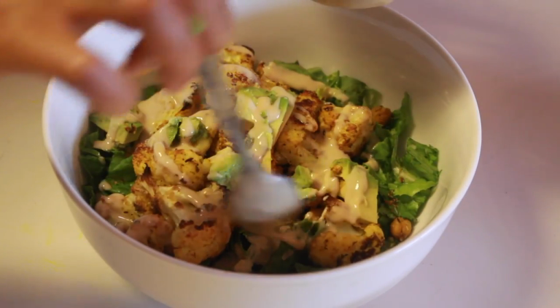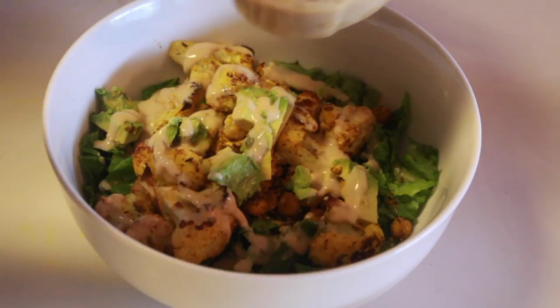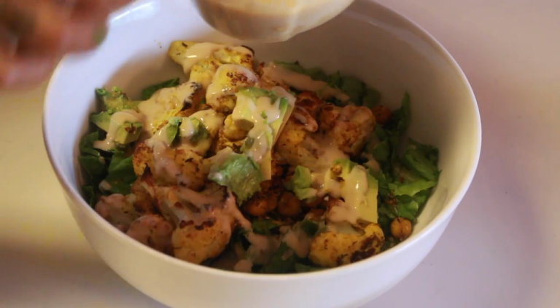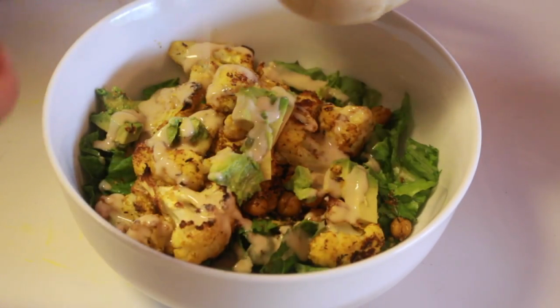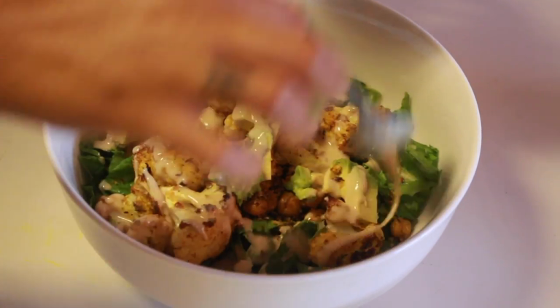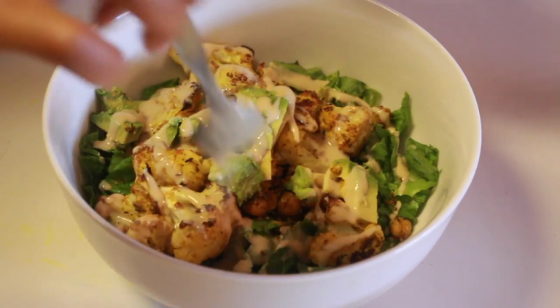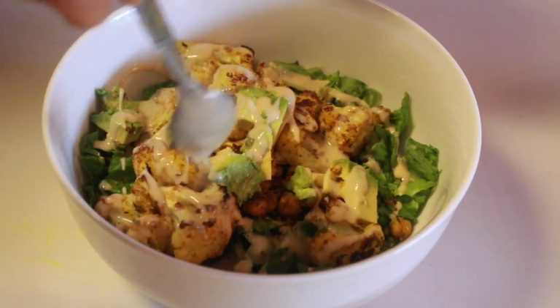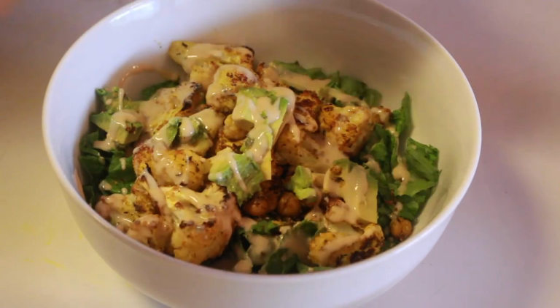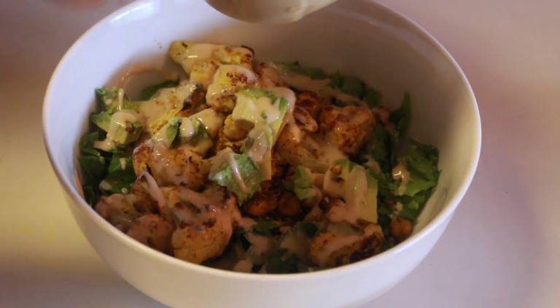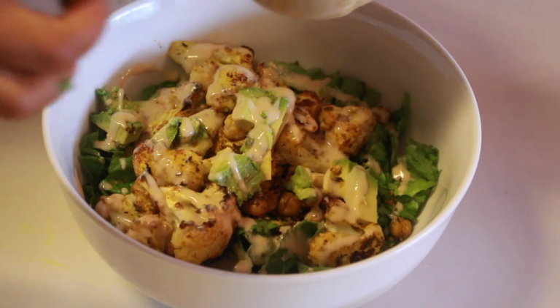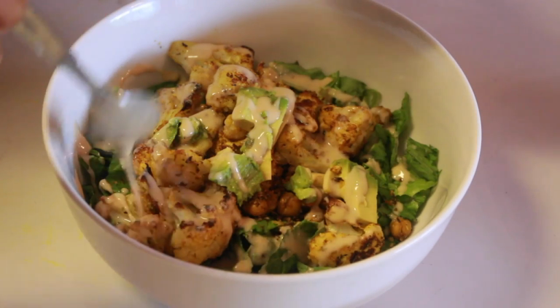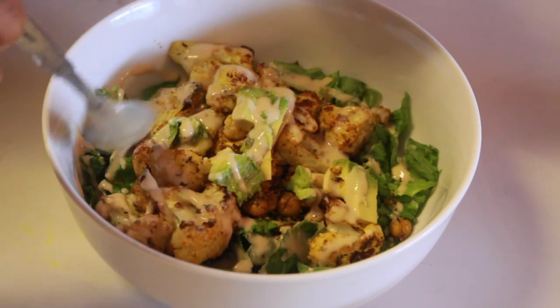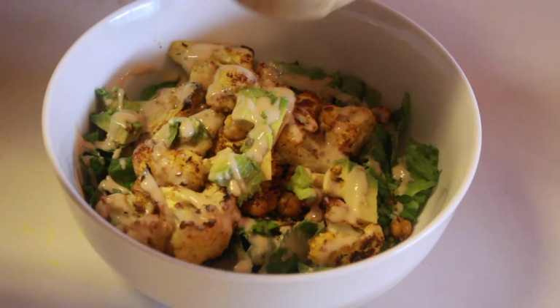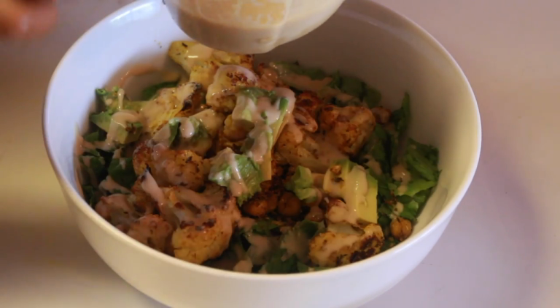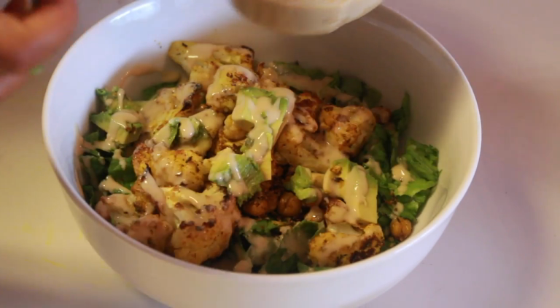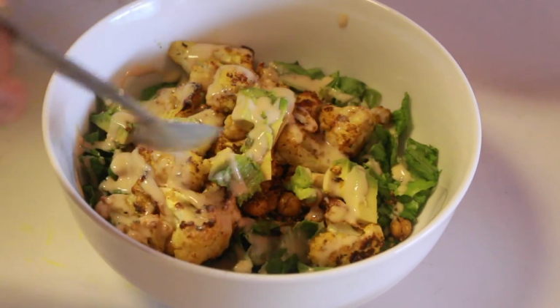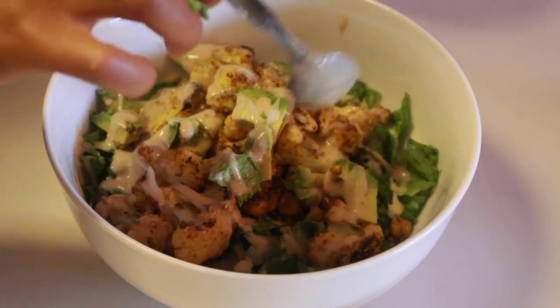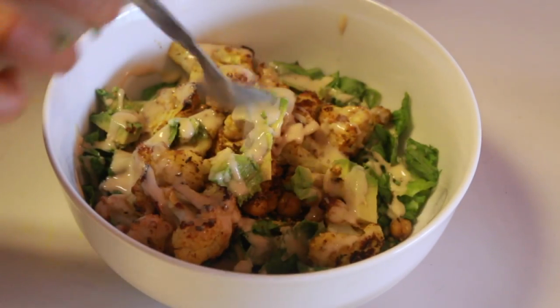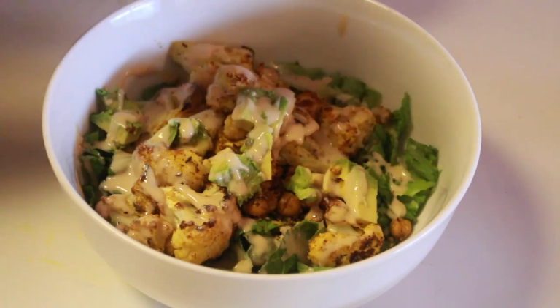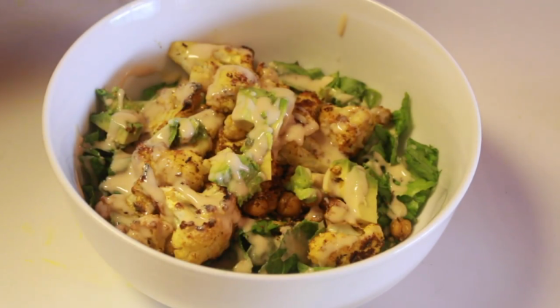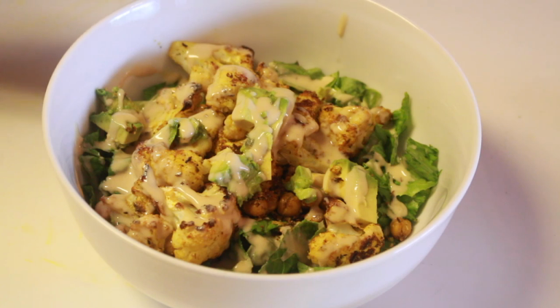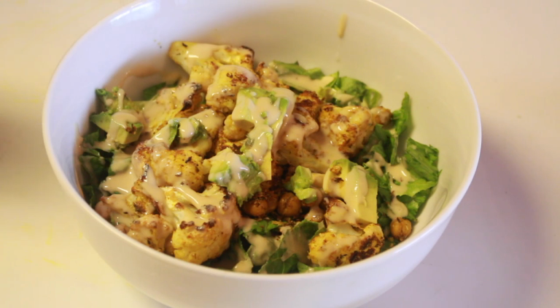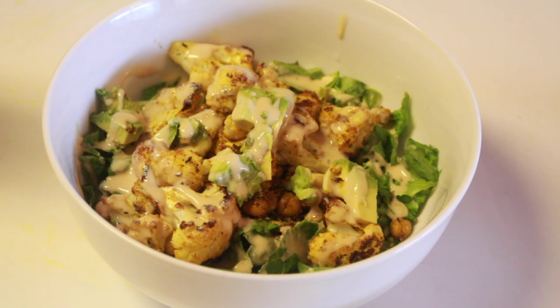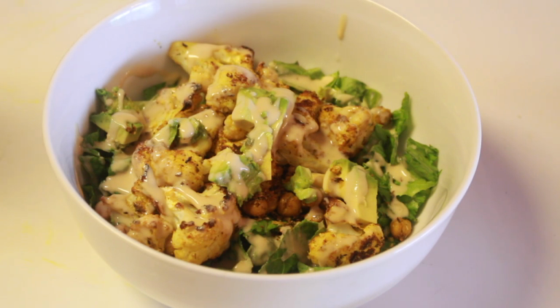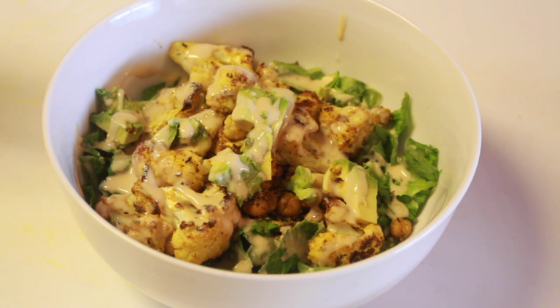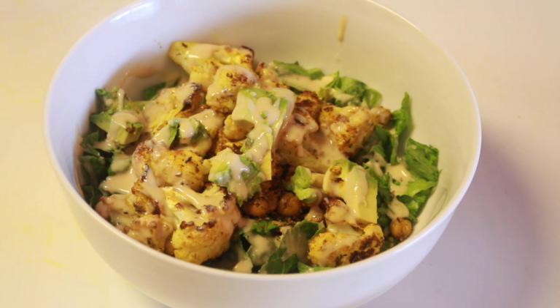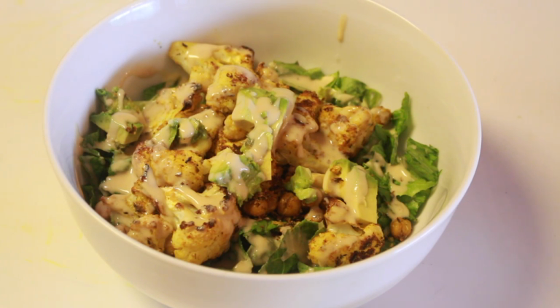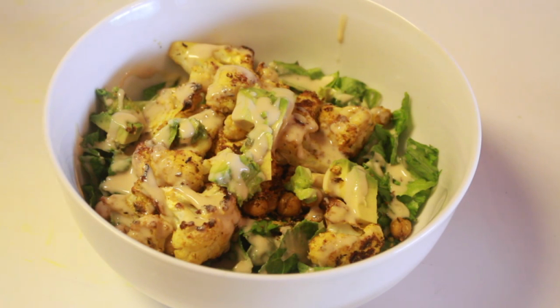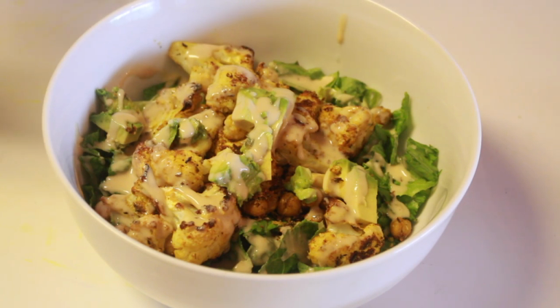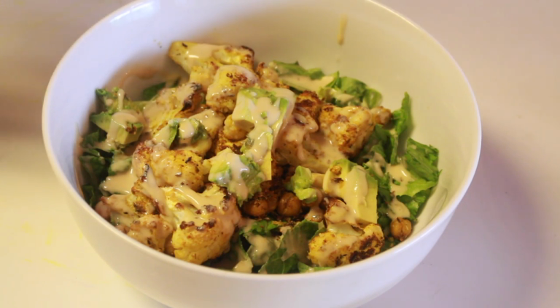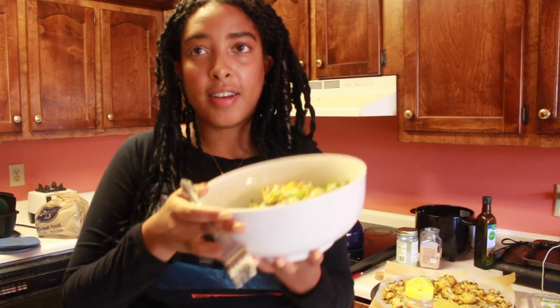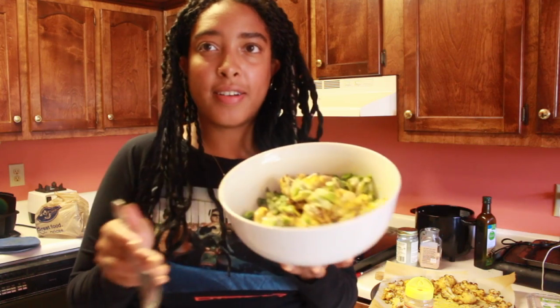Doesn't that look so good? I'm so proud, and I had no idea what I was going to make today, but it came out looking real good. And I'm going to taste it on camera.